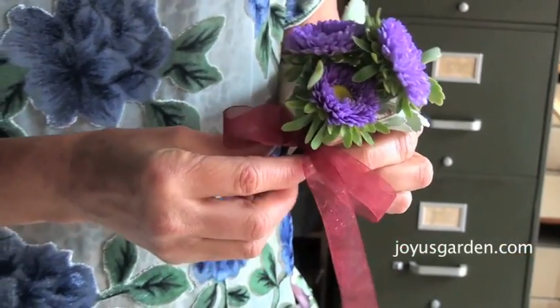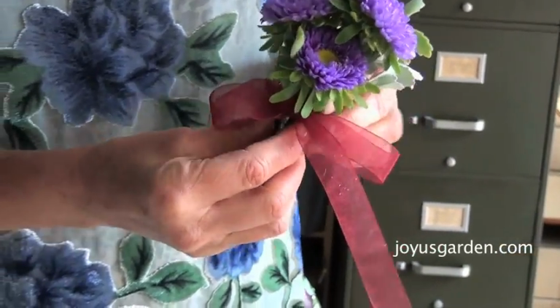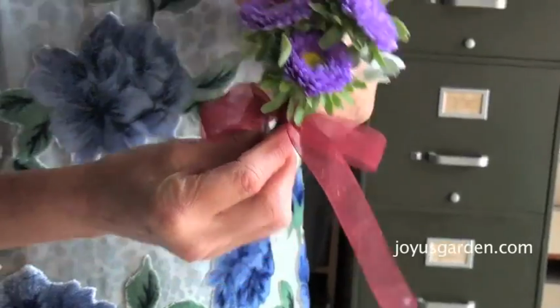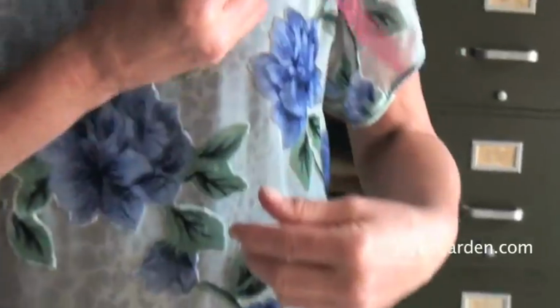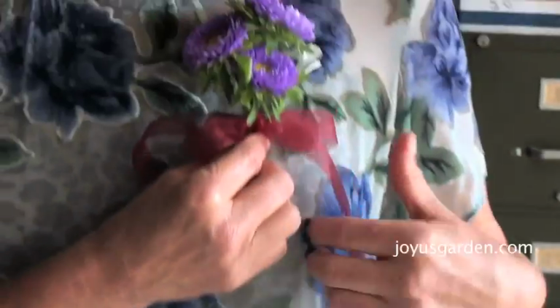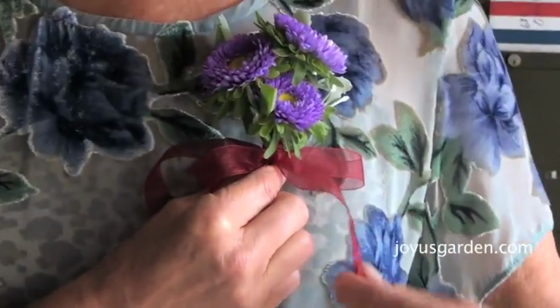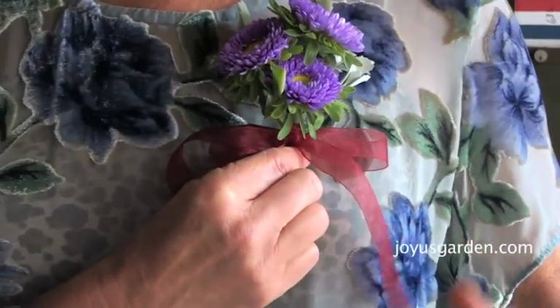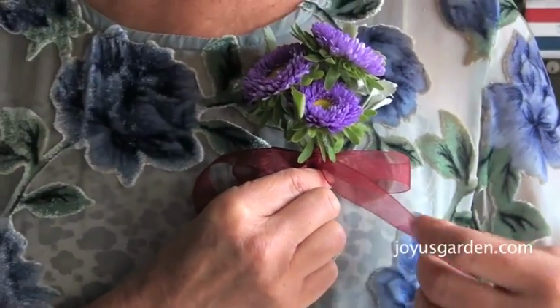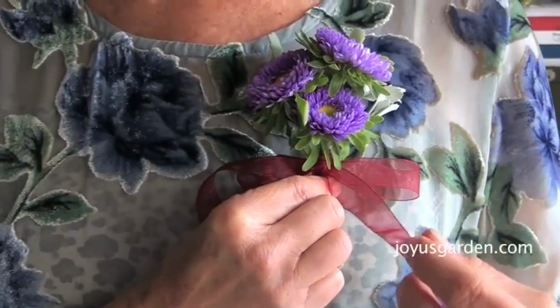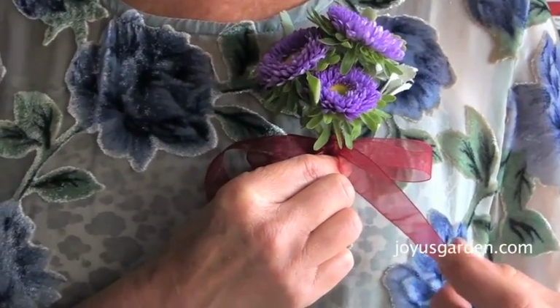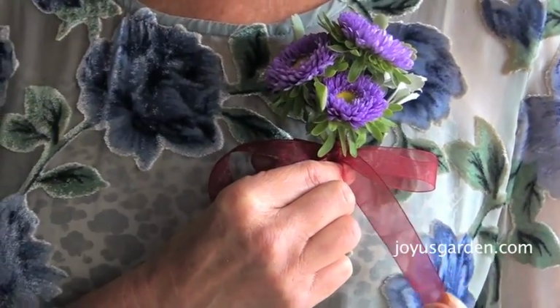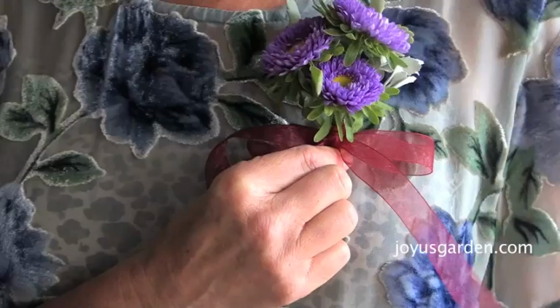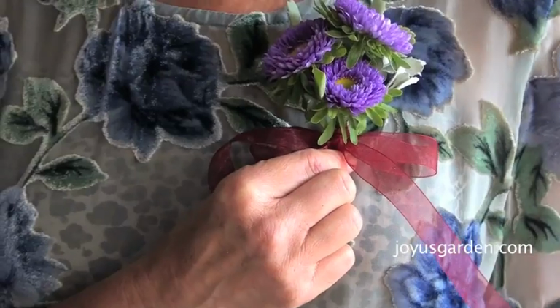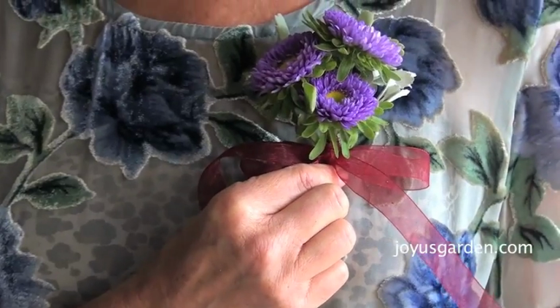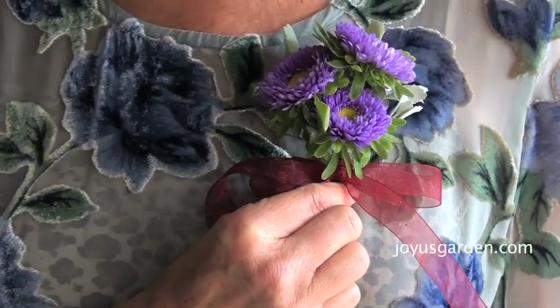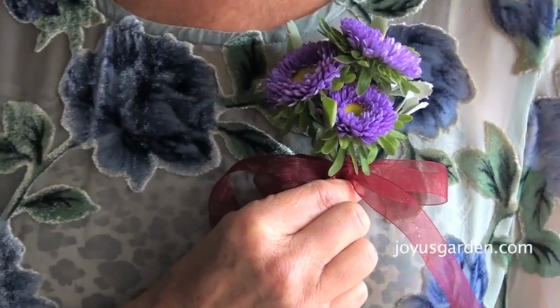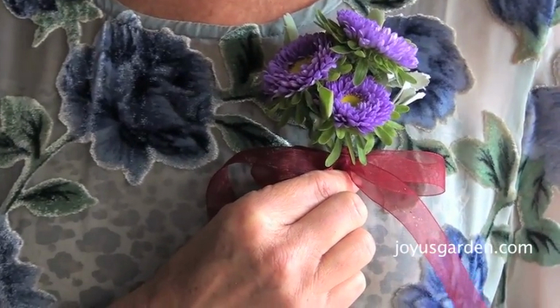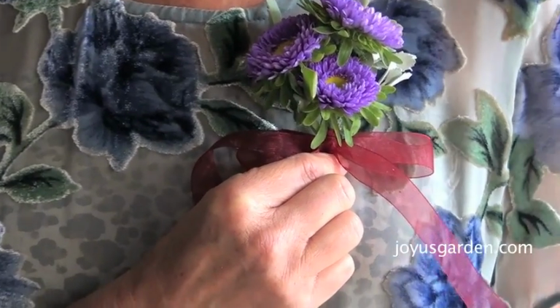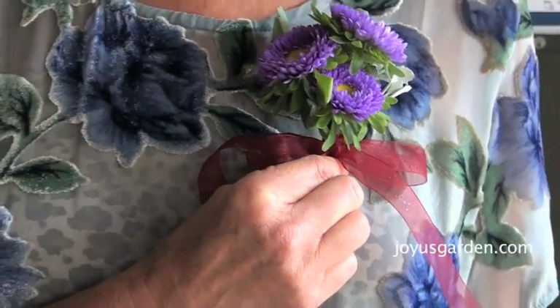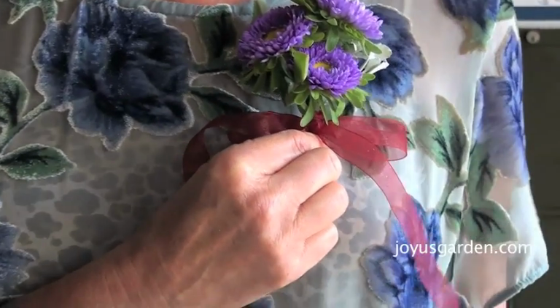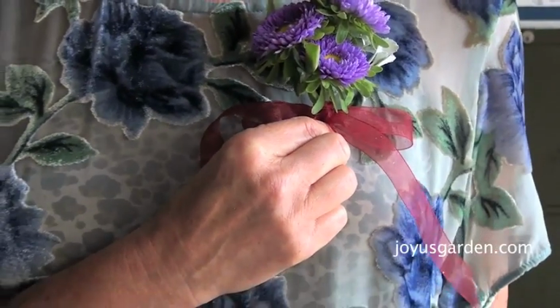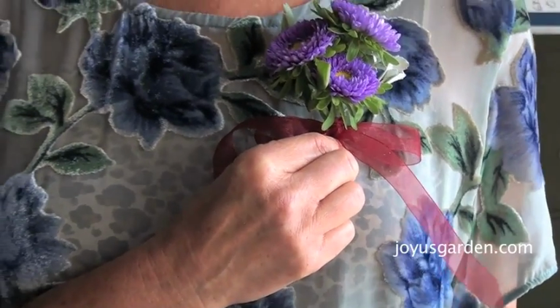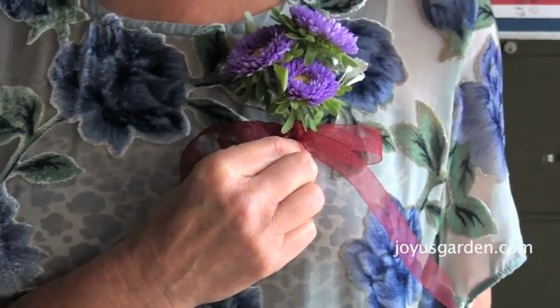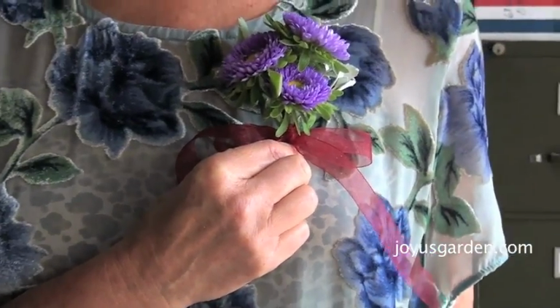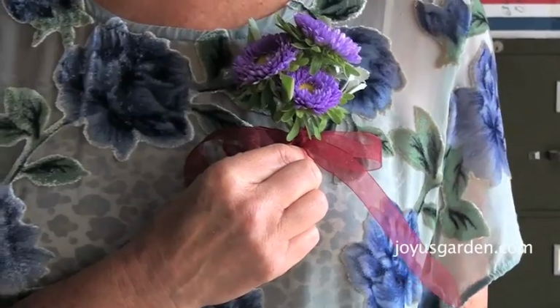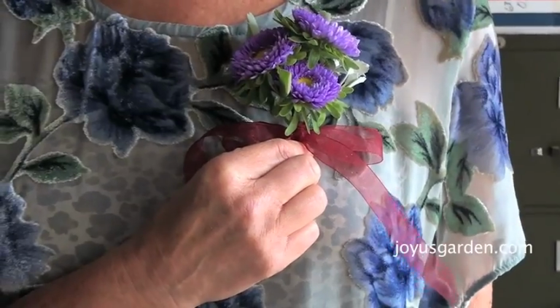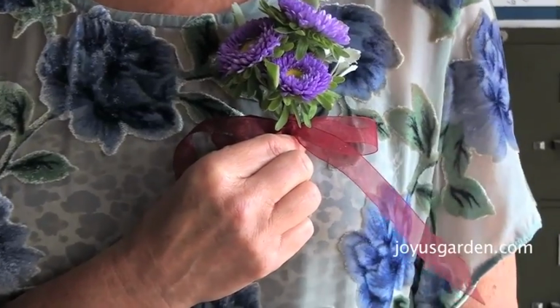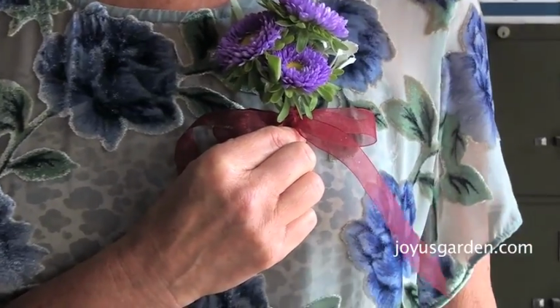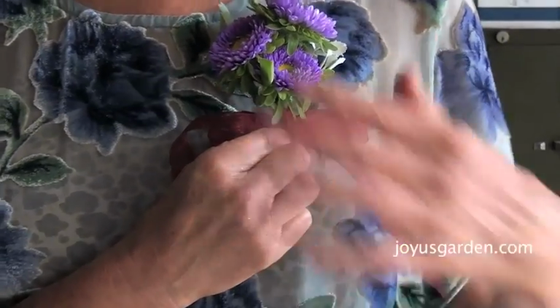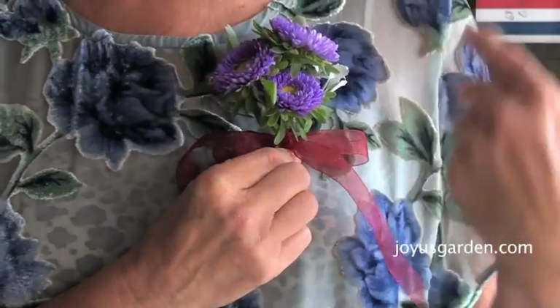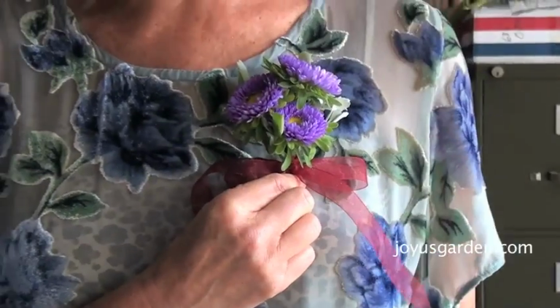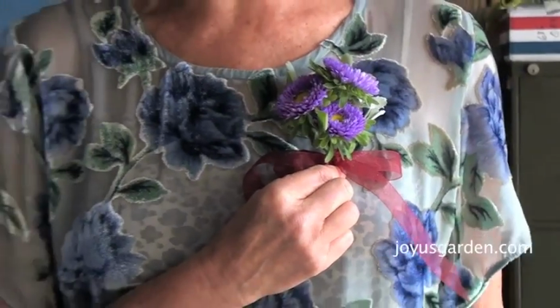And that's it — makes a nice size and you can do any color. I've got glitter on it because I've been working with glitter on my table a lot. I wouldn't necessarily put glitter in a corsage, unless it was for a prom — that would be fun for a teenage girl to have some glitter.